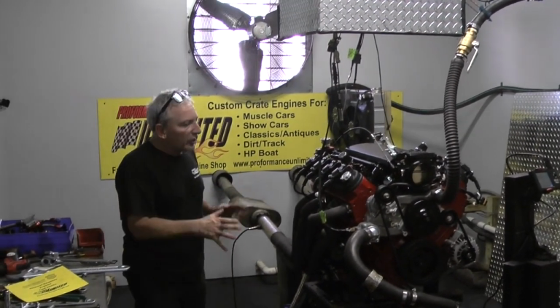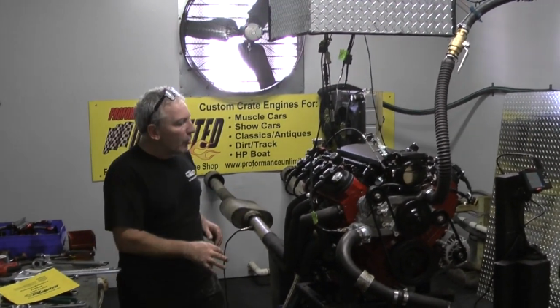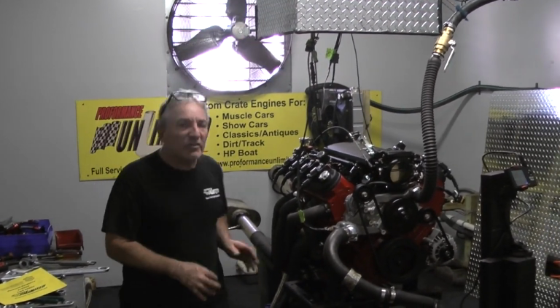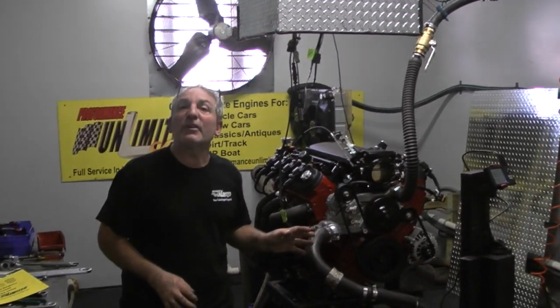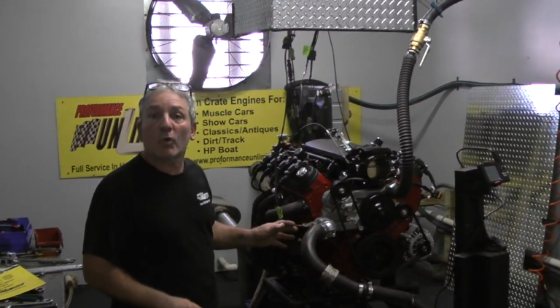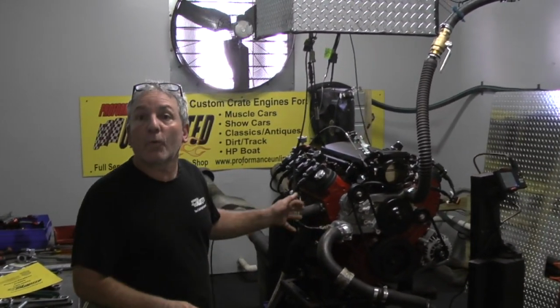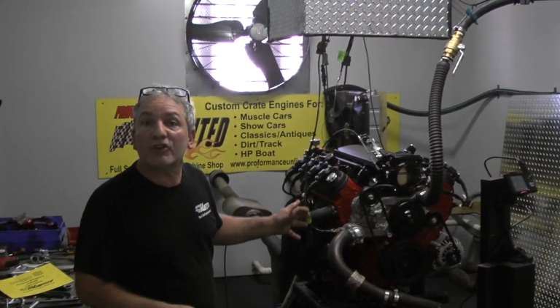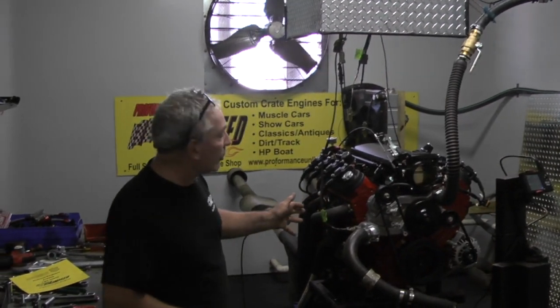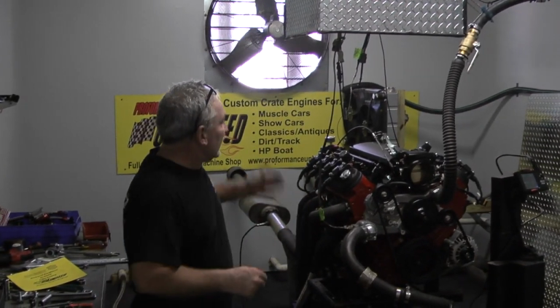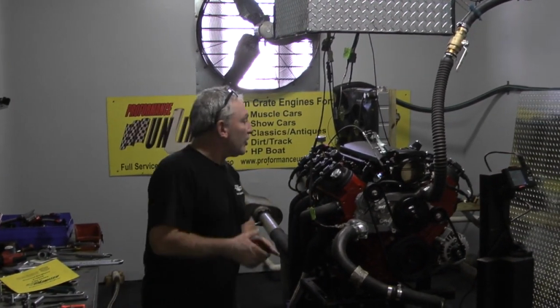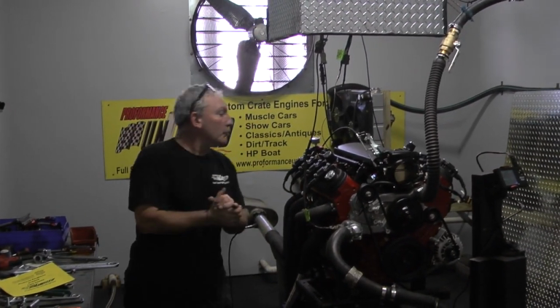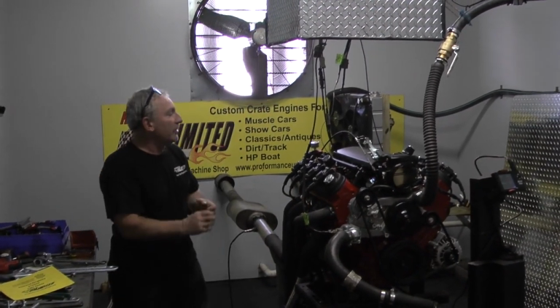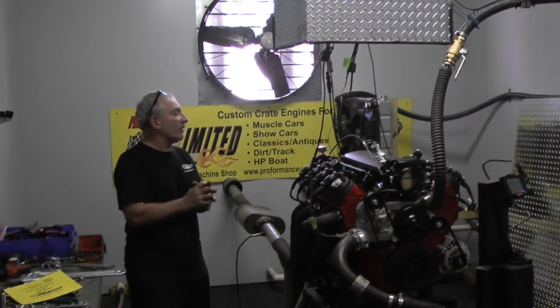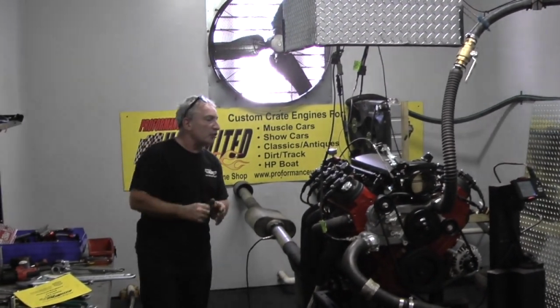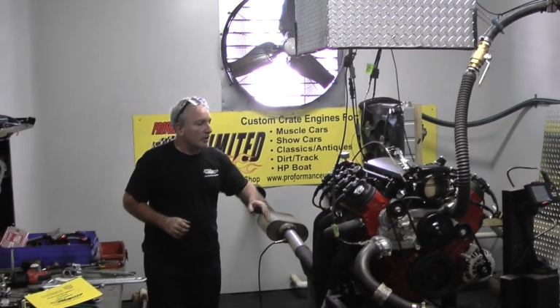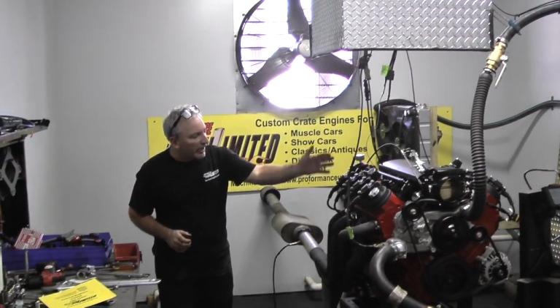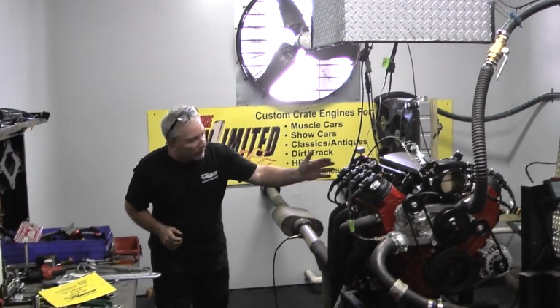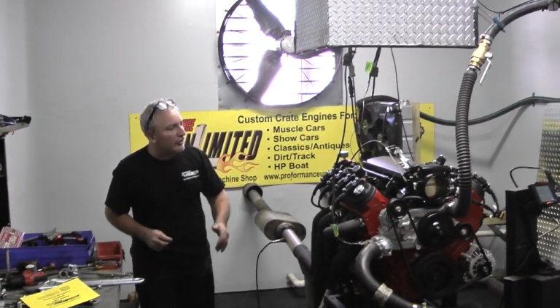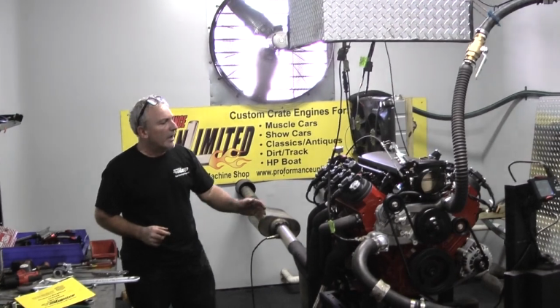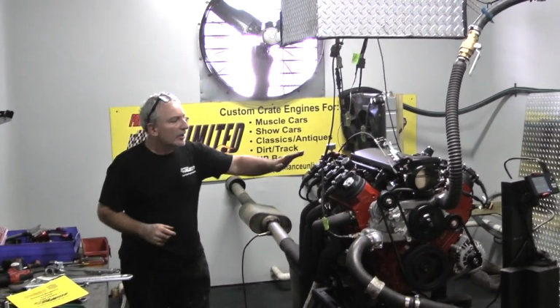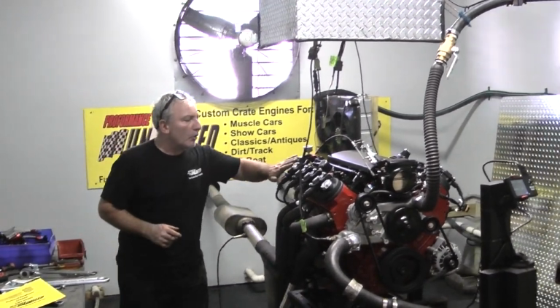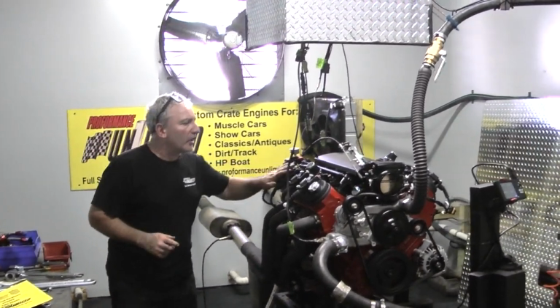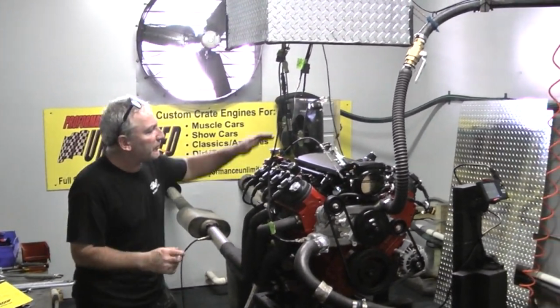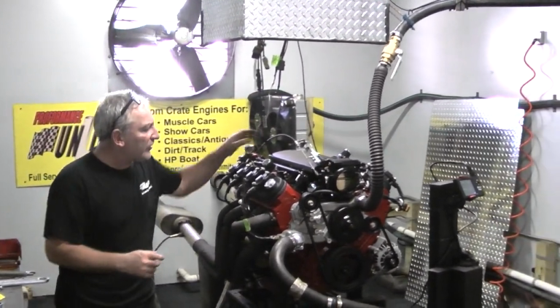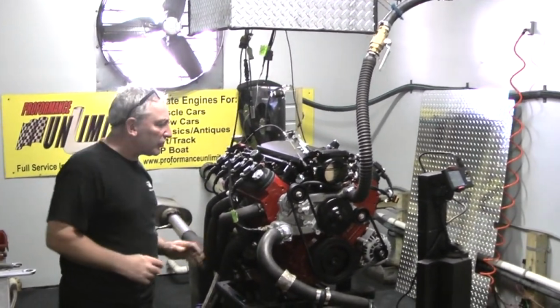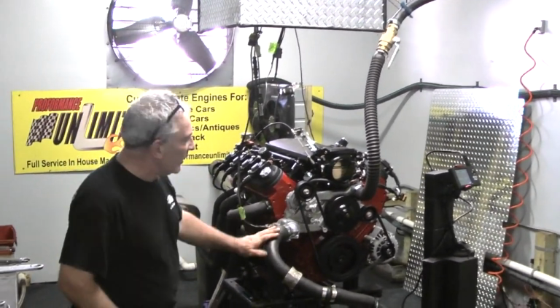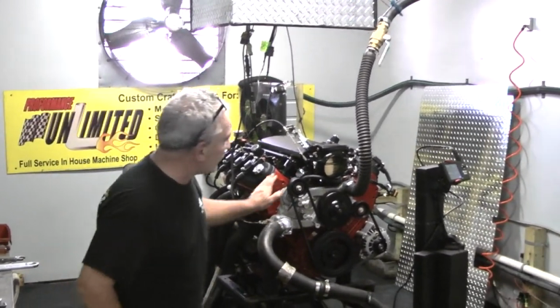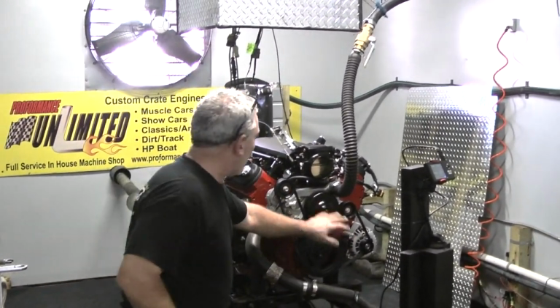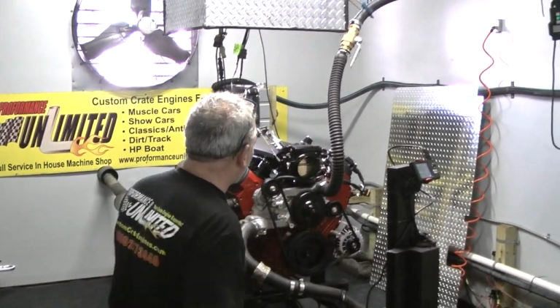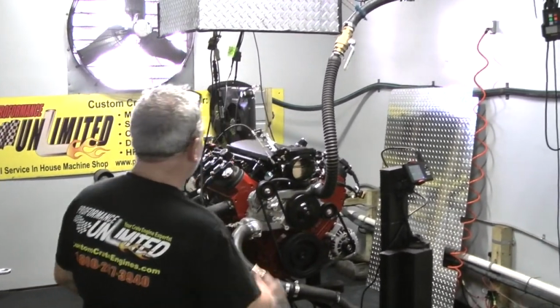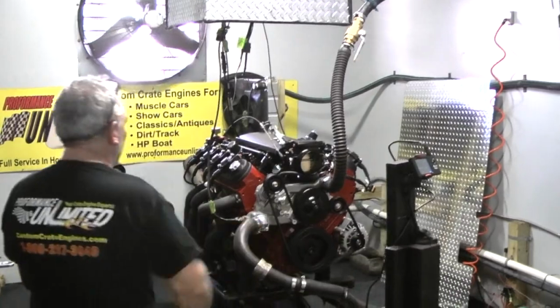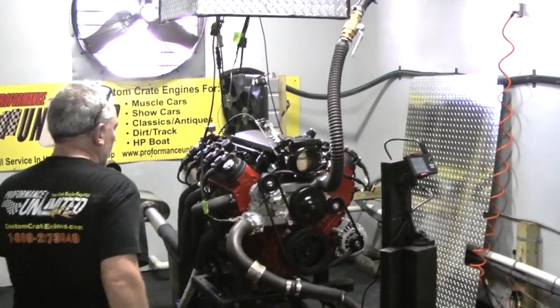Got a couple more in the works — this happens to be the first one. It's a 408 stroker. This is an LQ-9 LS engine, painted fire engine red. Got the coil packs on top, the Fitek system, and it's got an alternator only for the airboats.